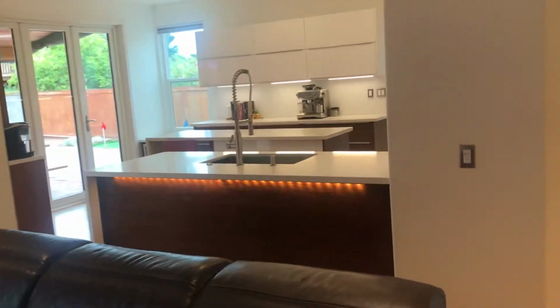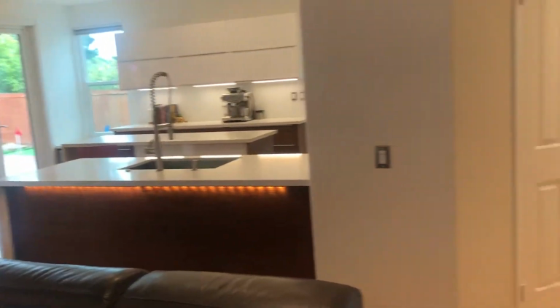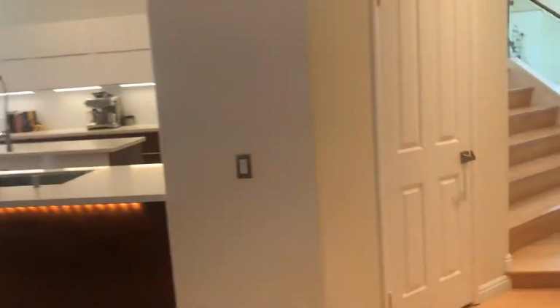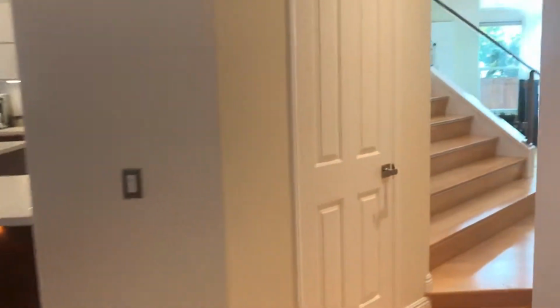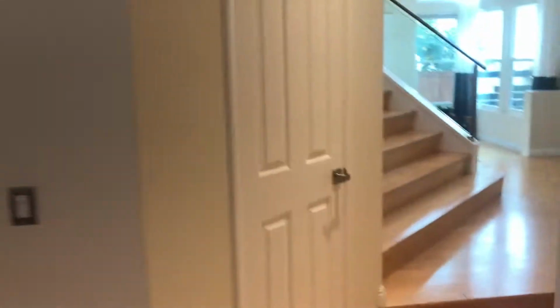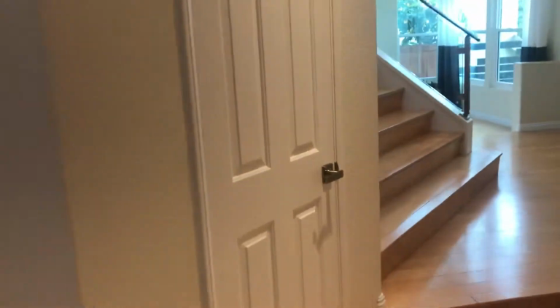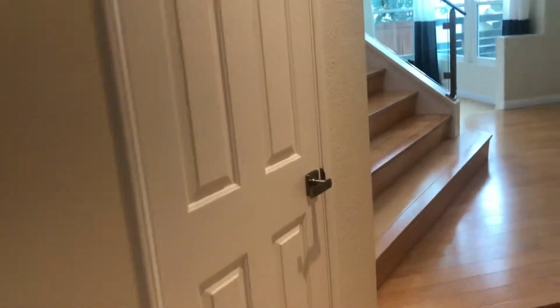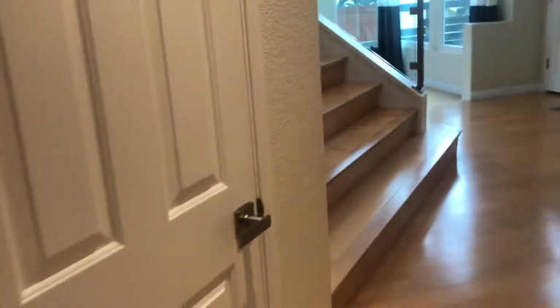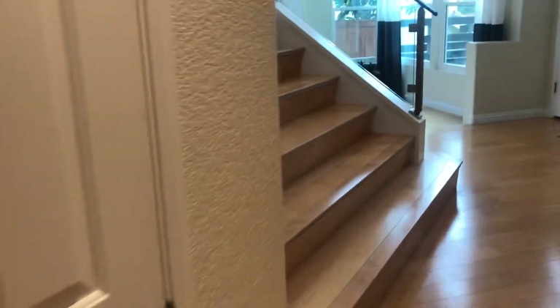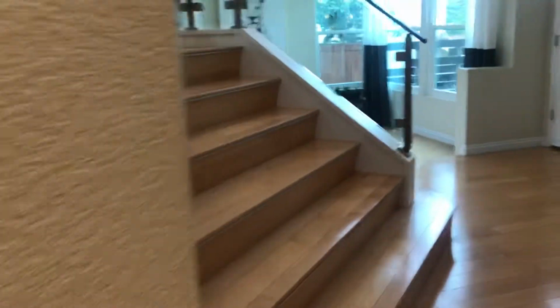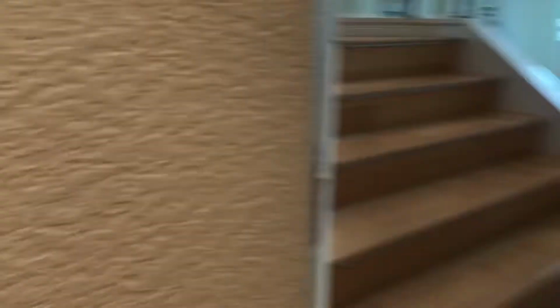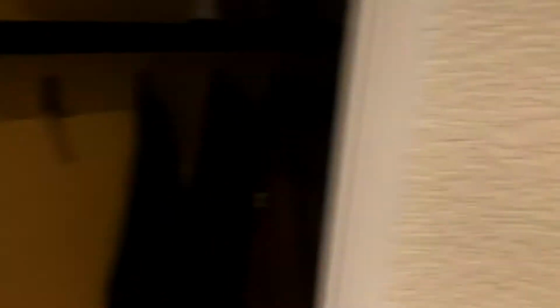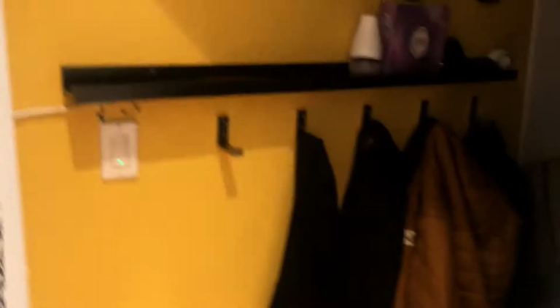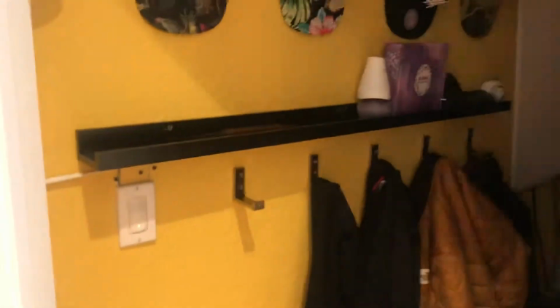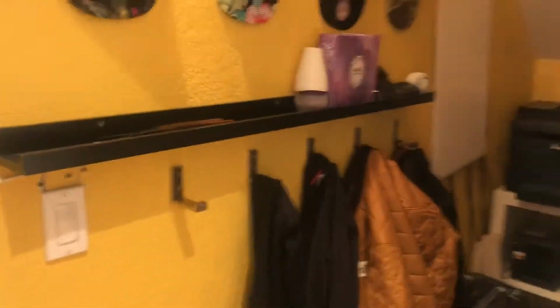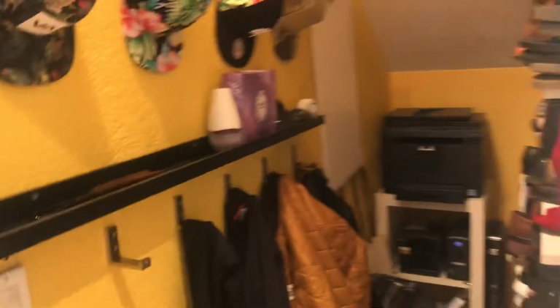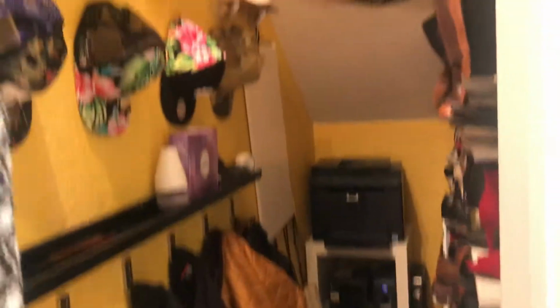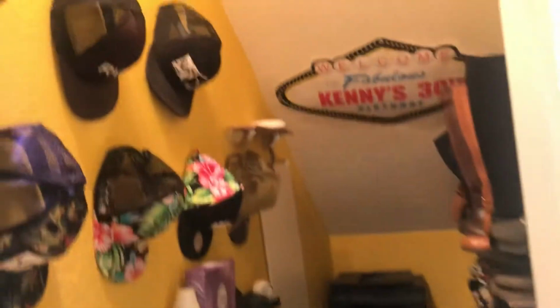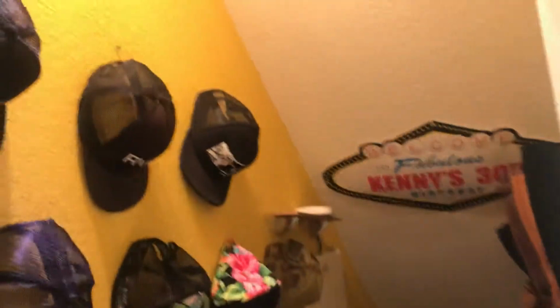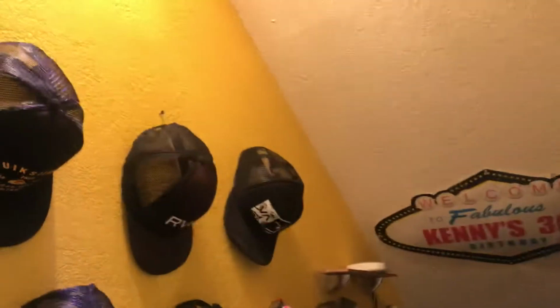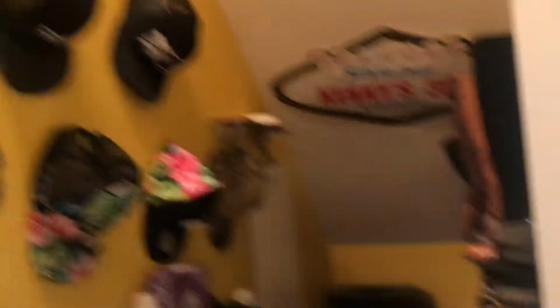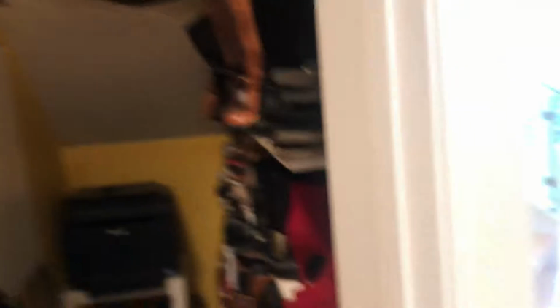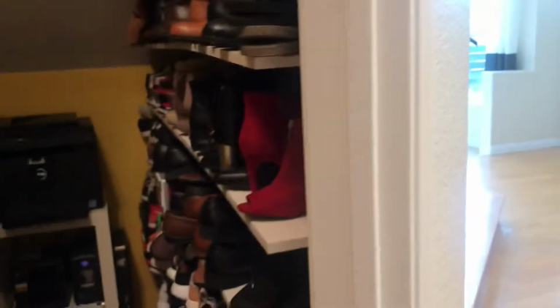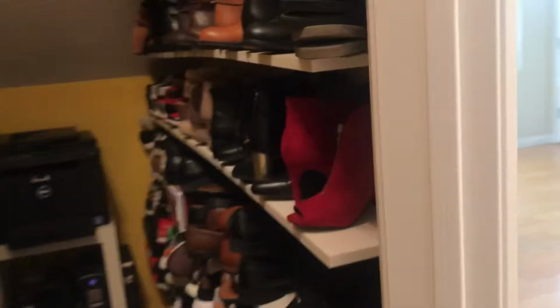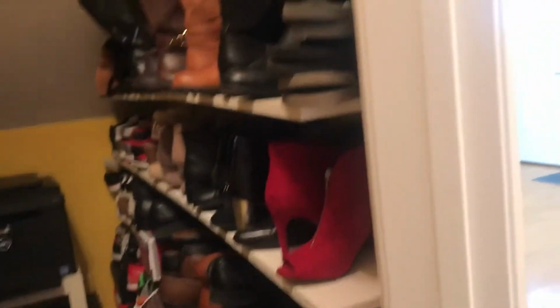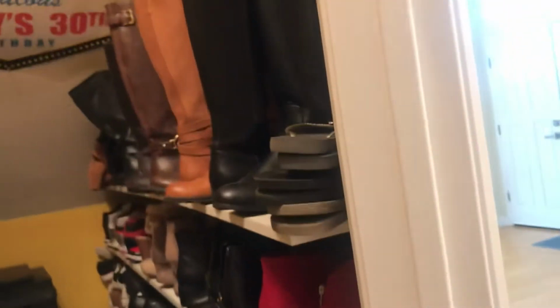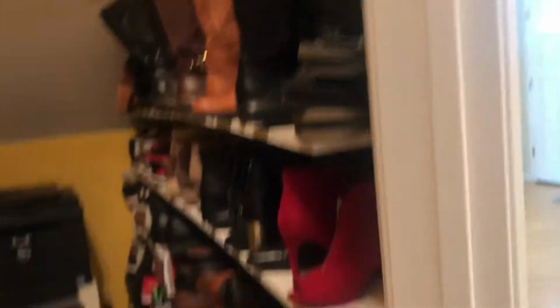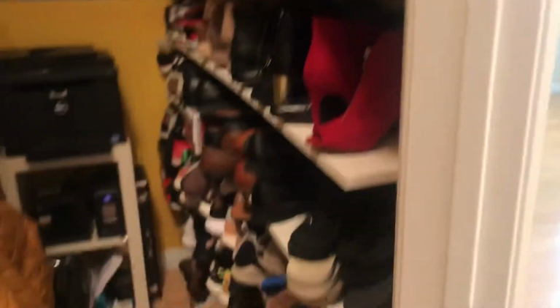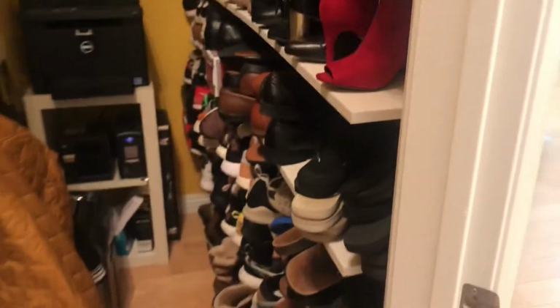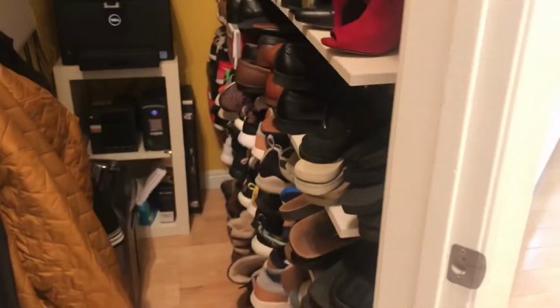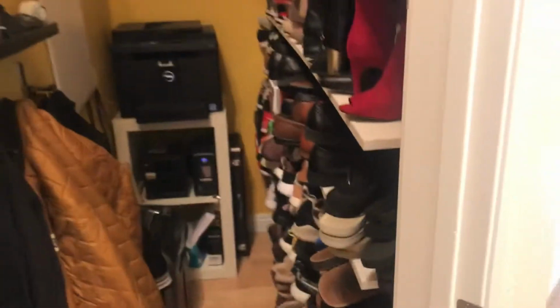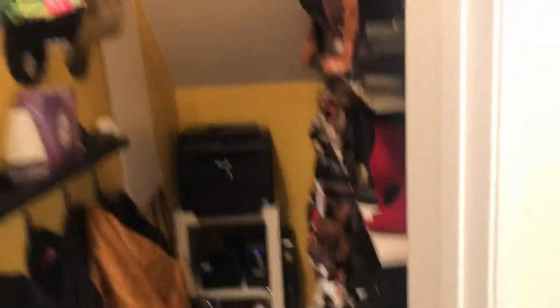Under the stairs there's a closet that's totally organized — the lights turned on automatically. They have a bunch of shelves they're using for shoe storage, all going under the stairs.